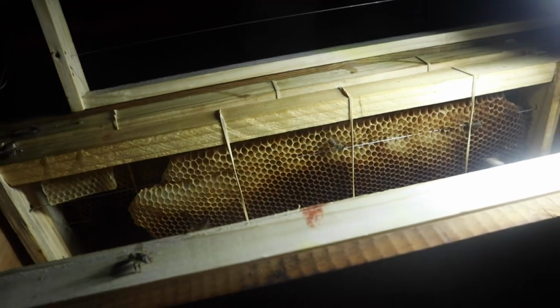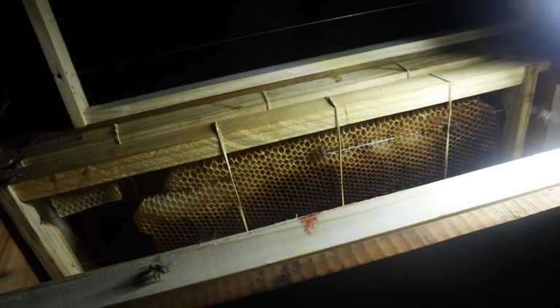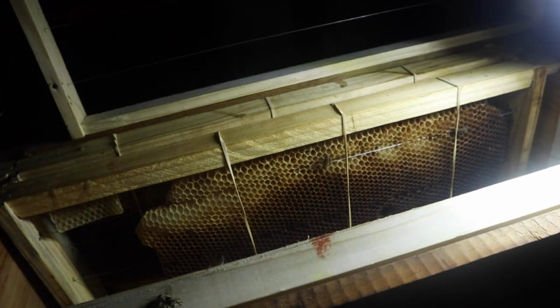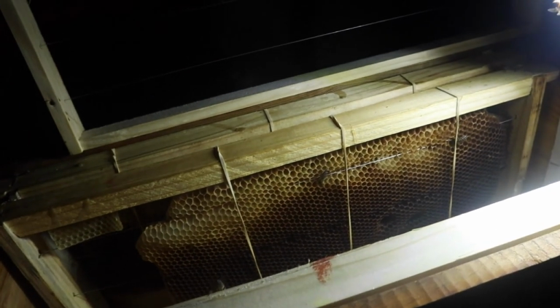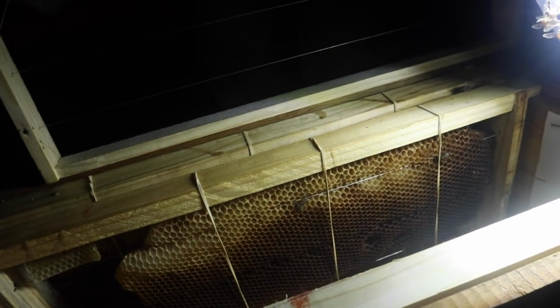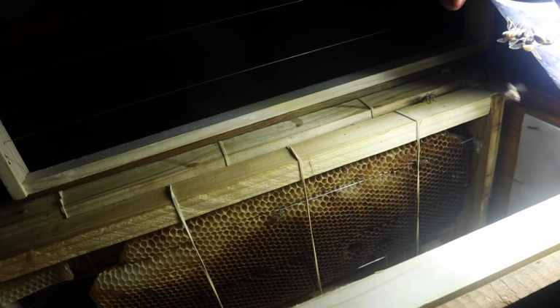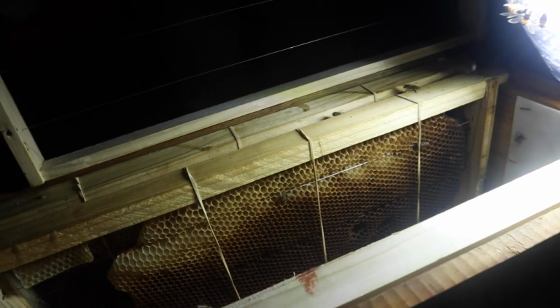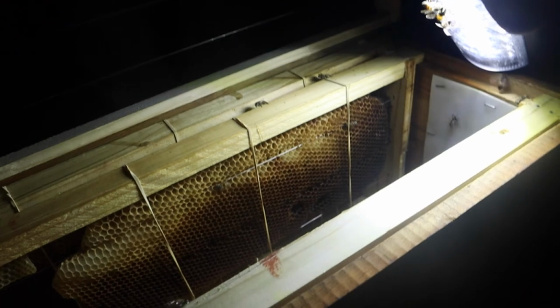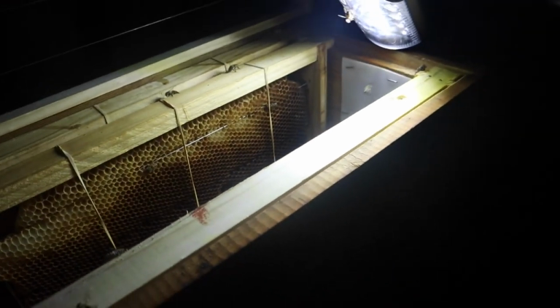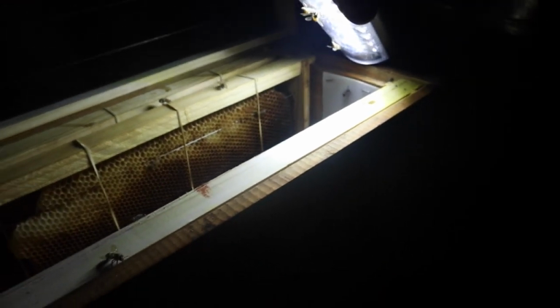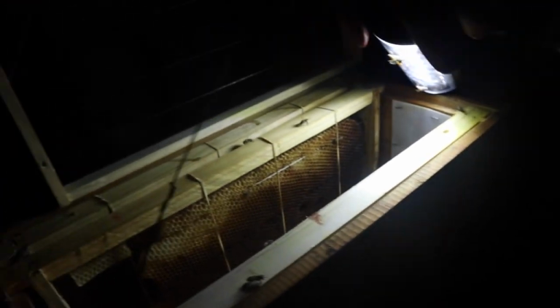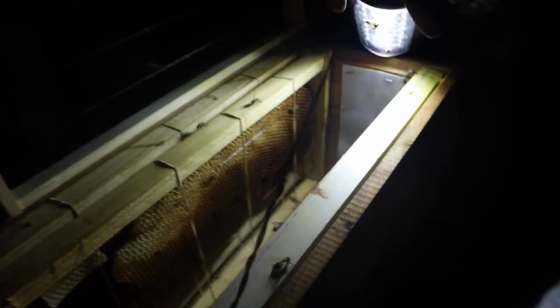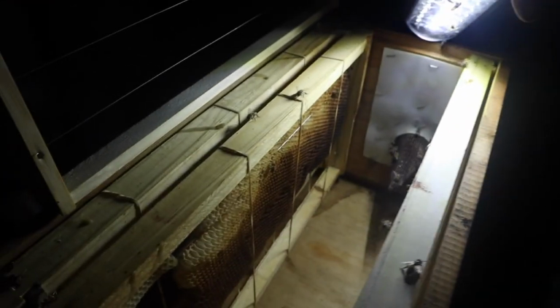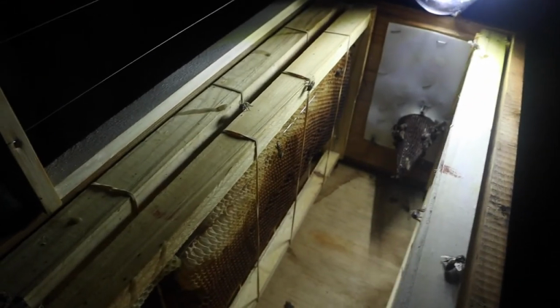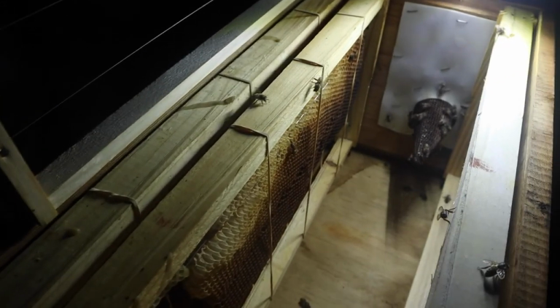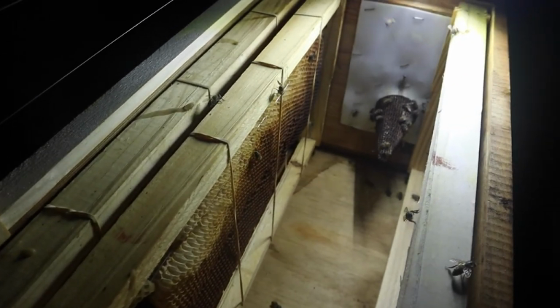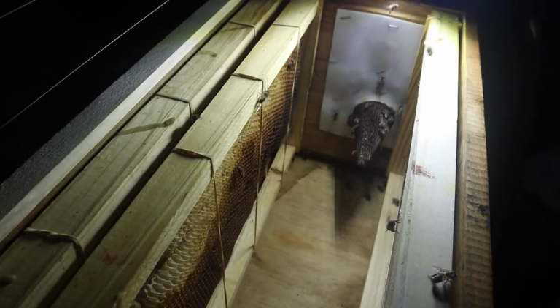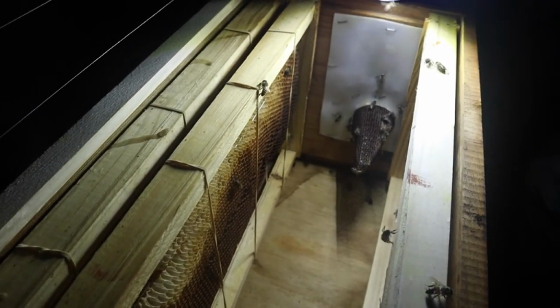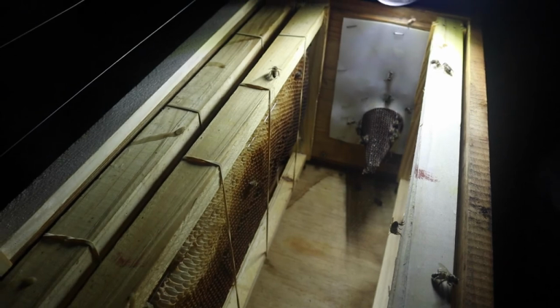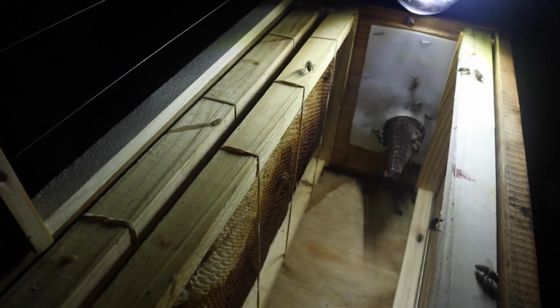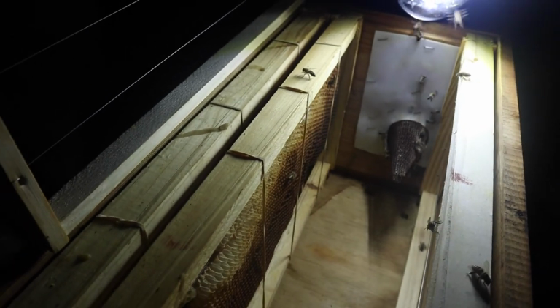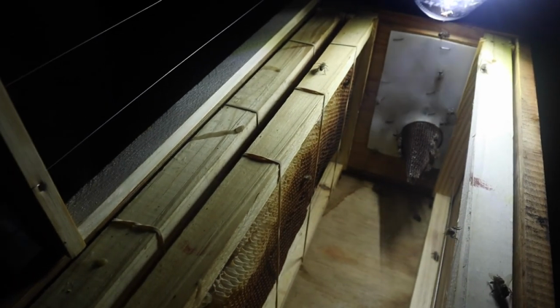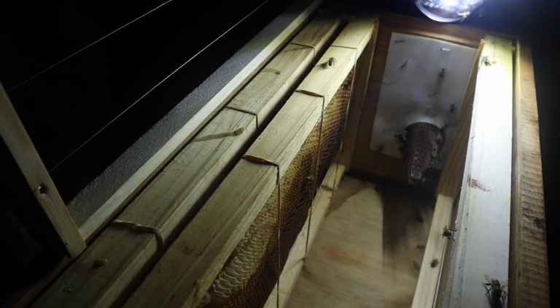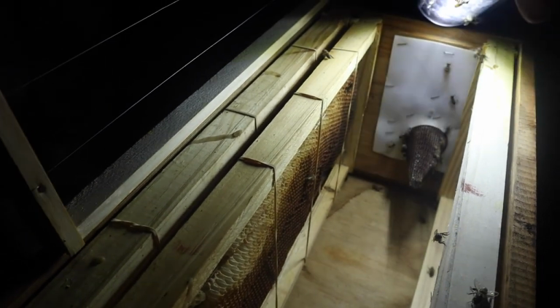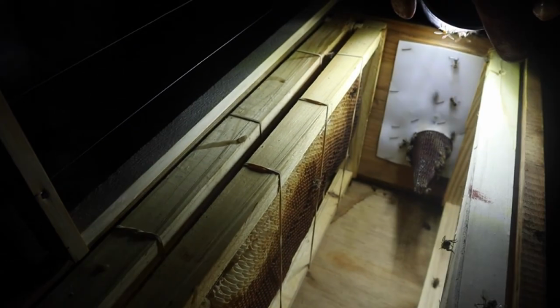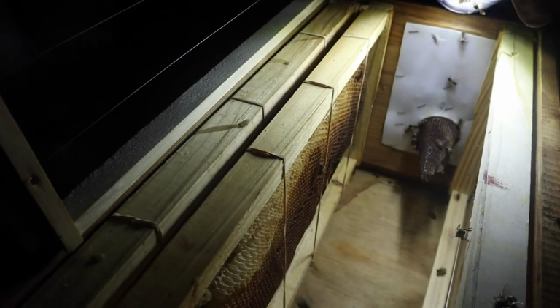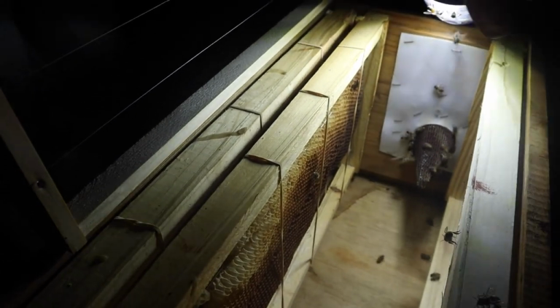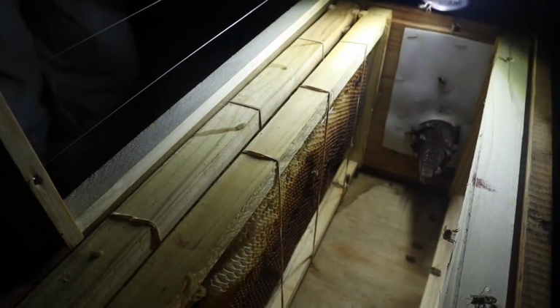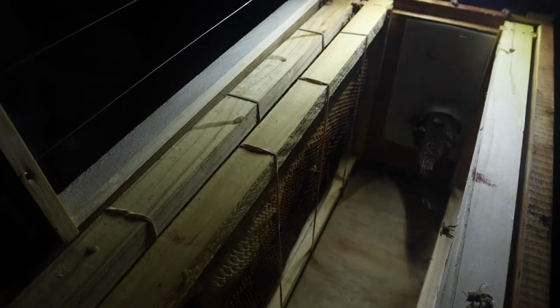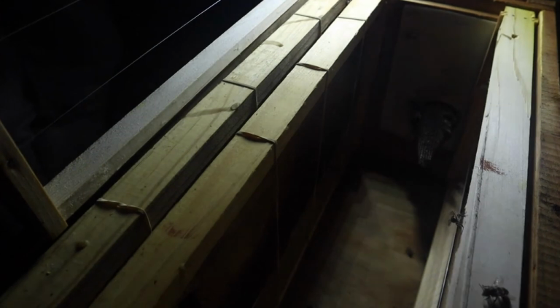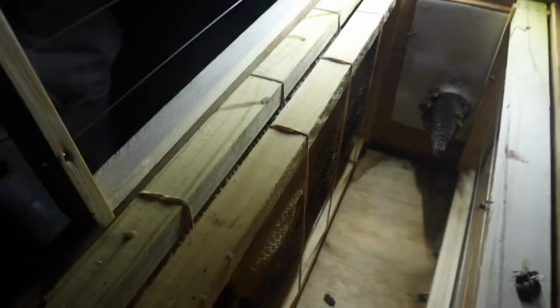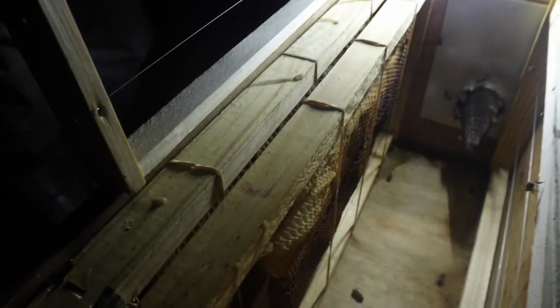It seems there are quite a few bees in the cone — too many coming out, they are still coming out it seems. There's some pollen going into the cone as well.